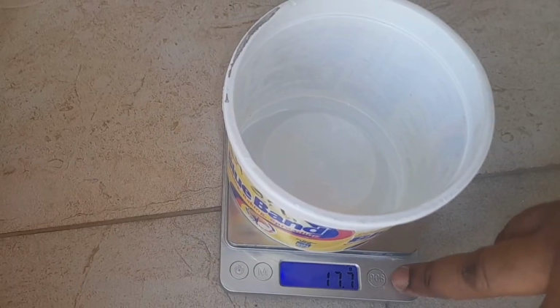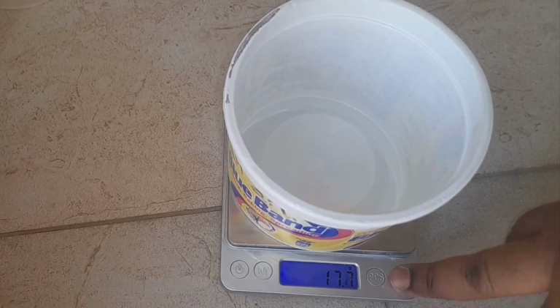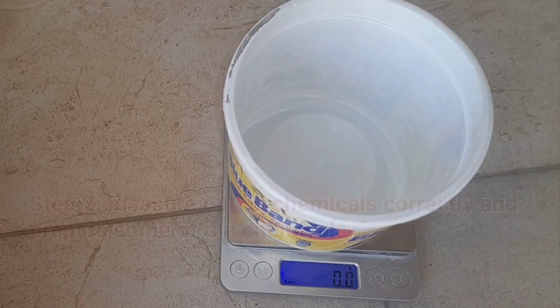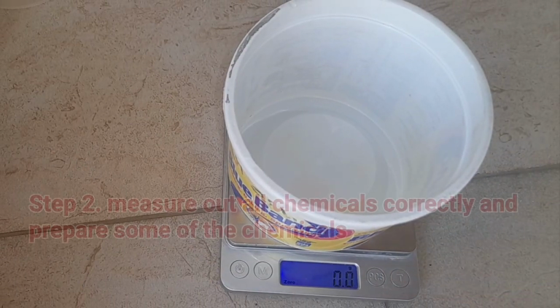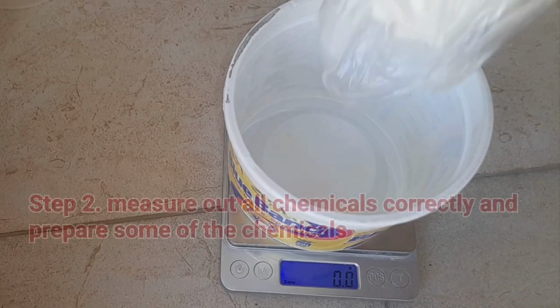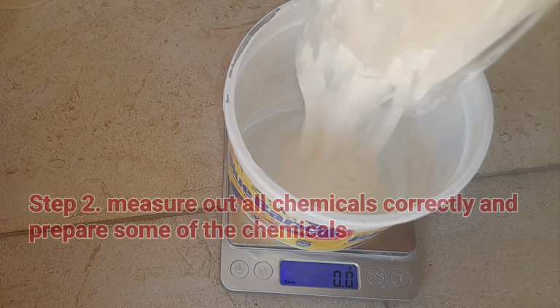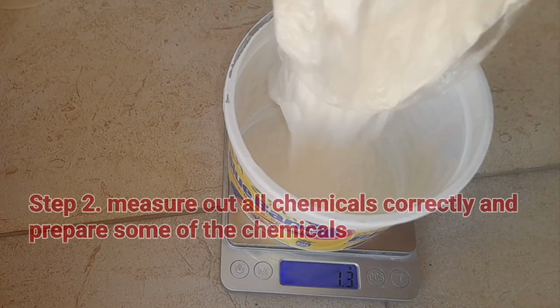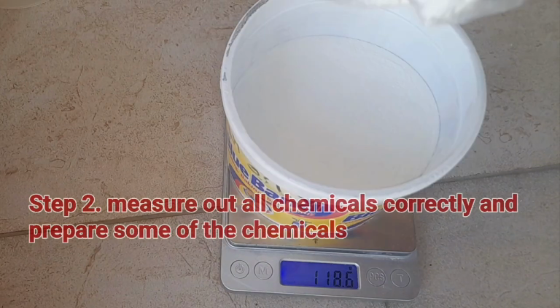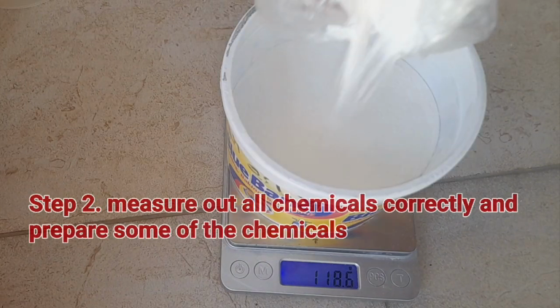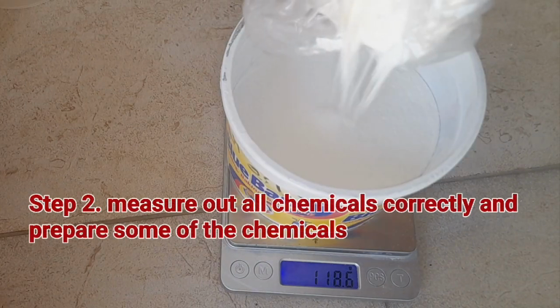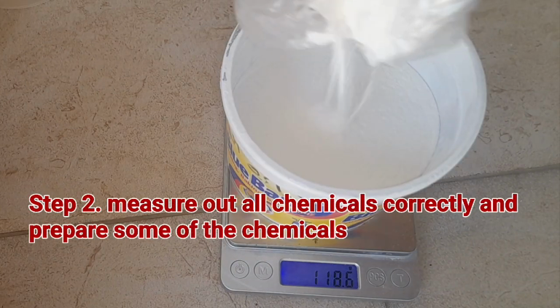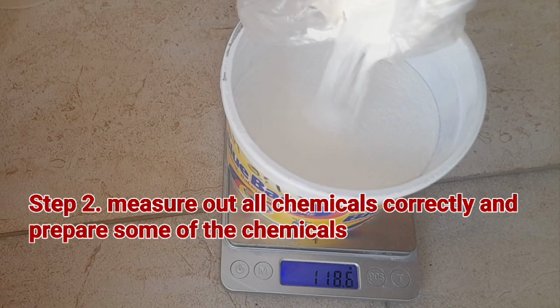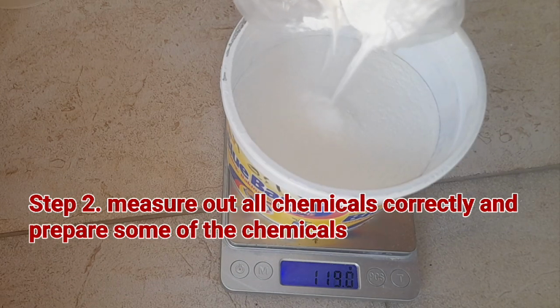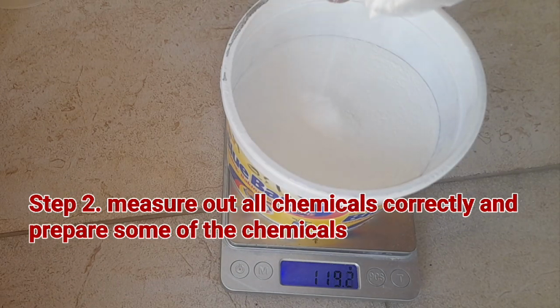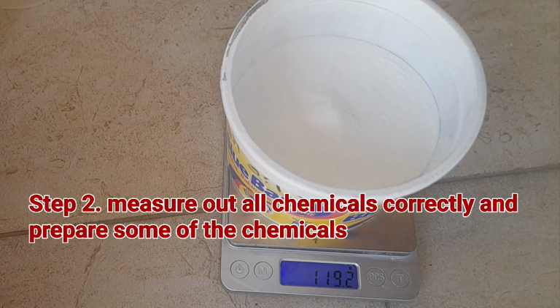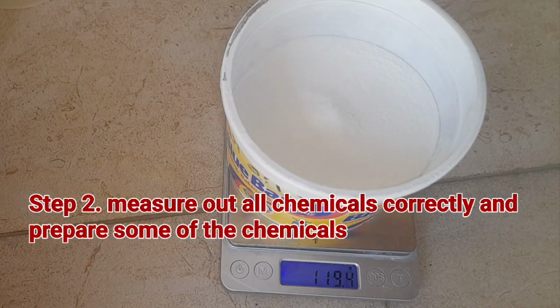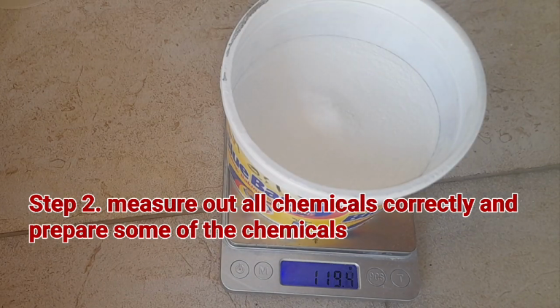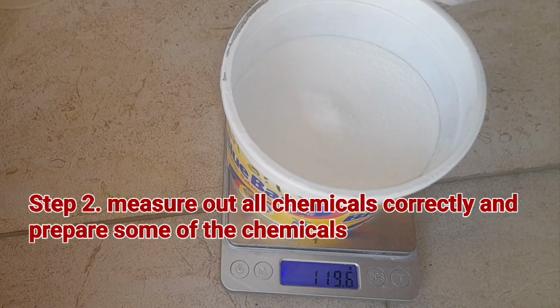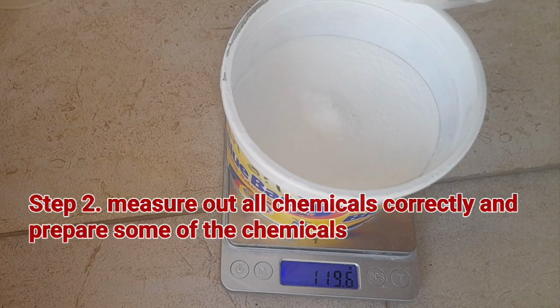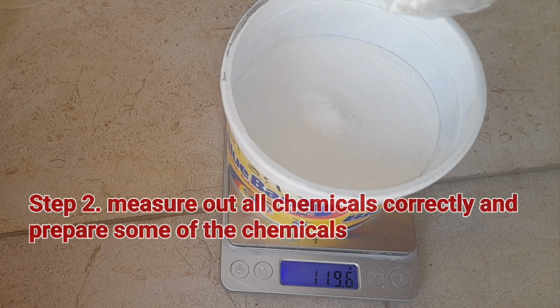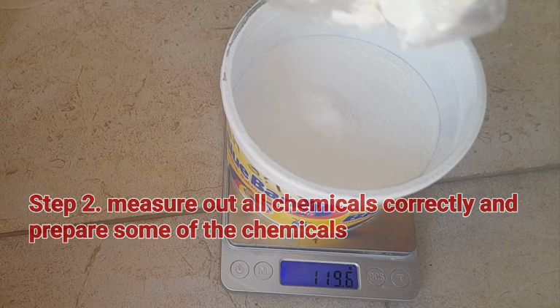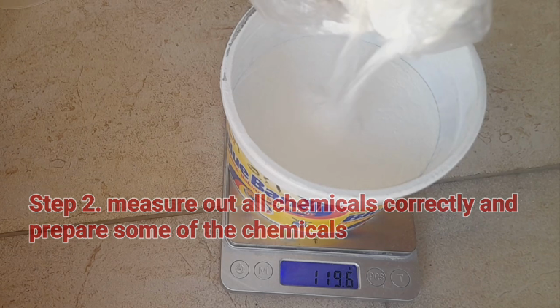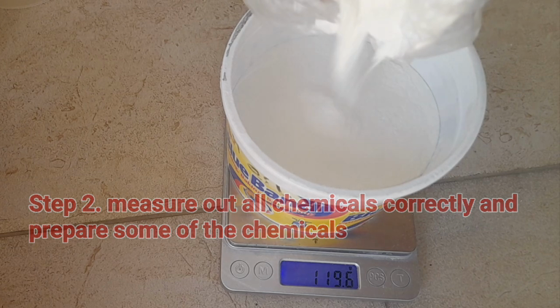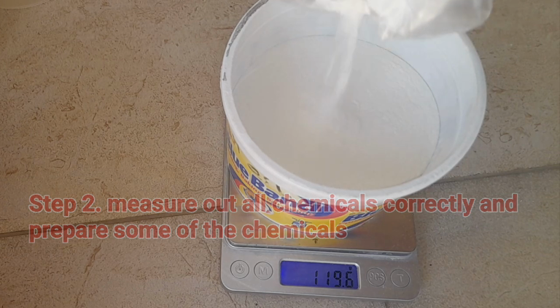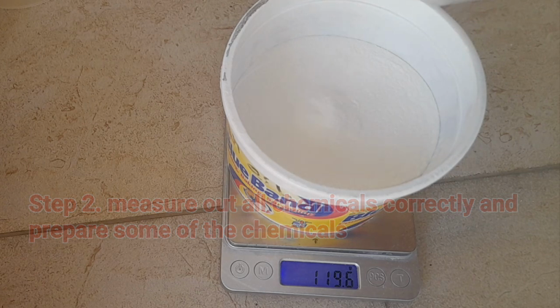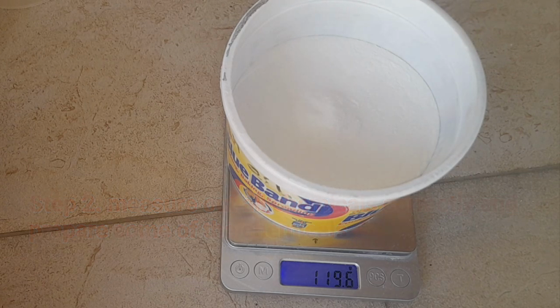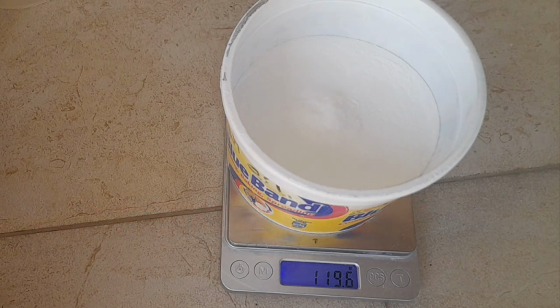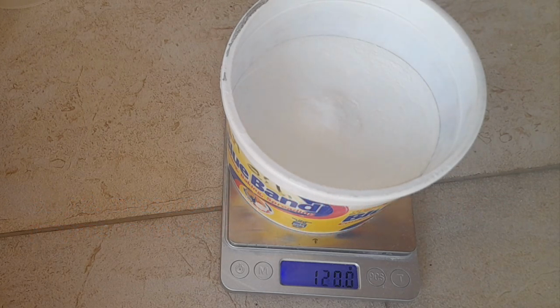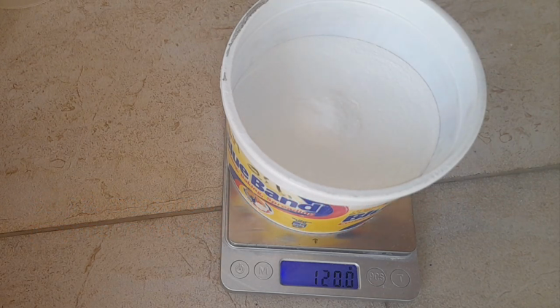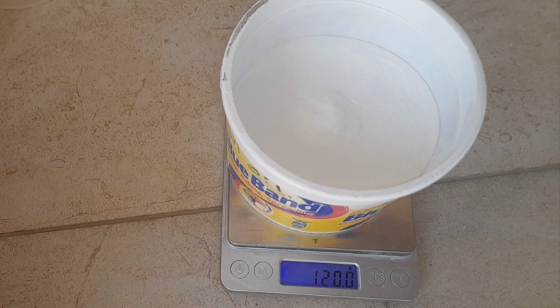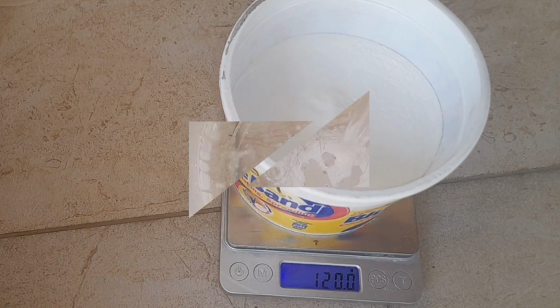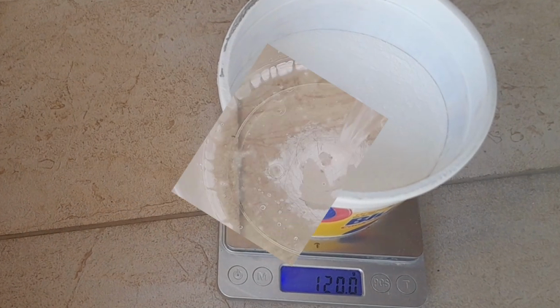The next step in this production is to measure out all of the chemicals correctly. I've gone ahead to measure out all of my chemicals correctly and I'll be leaving all the measurements on the screen. Make sure you watch carefully and take down notes.